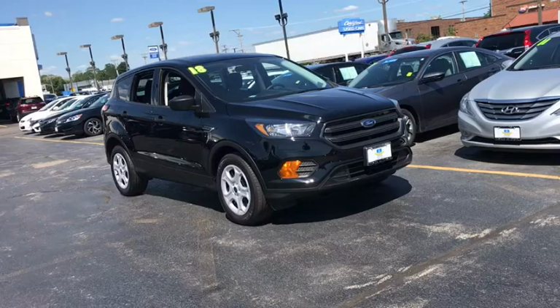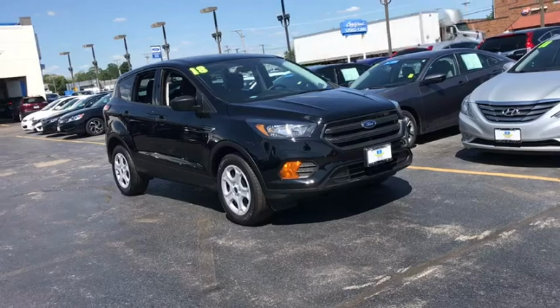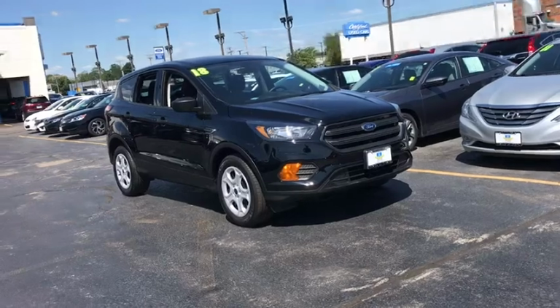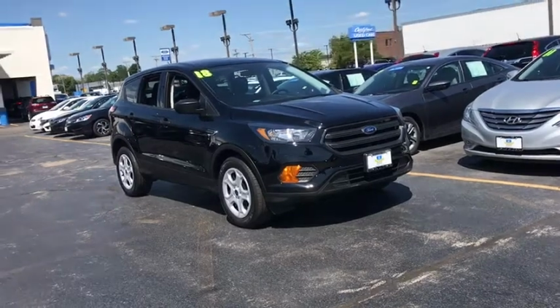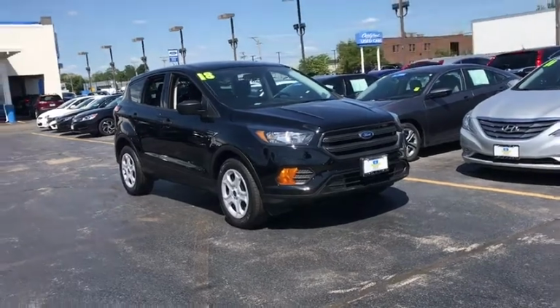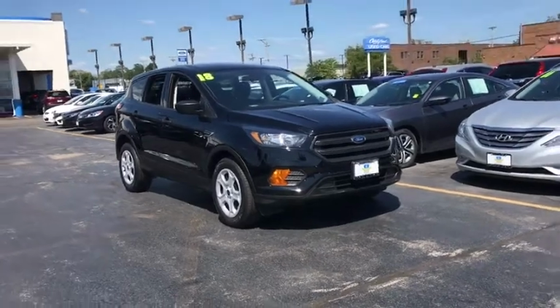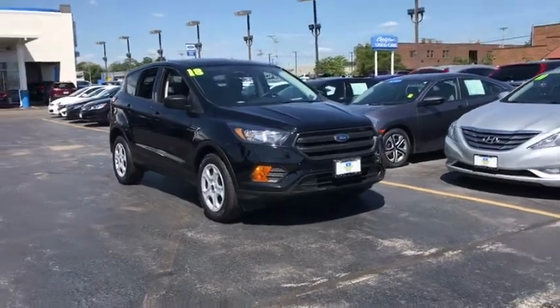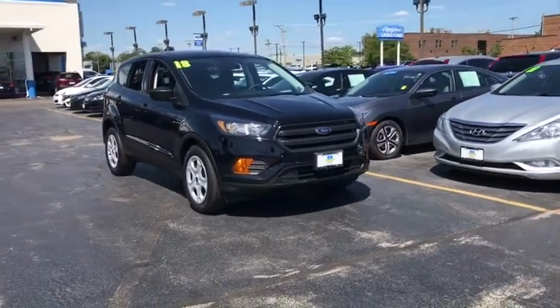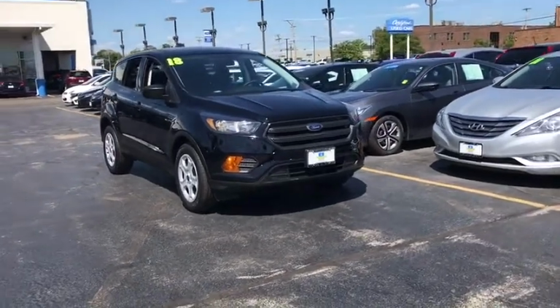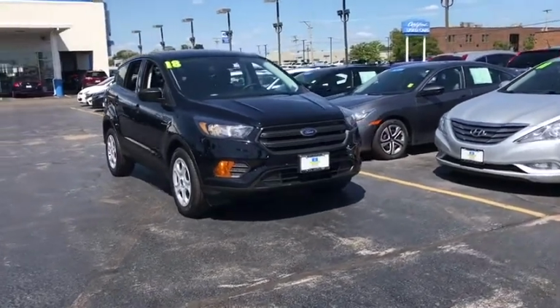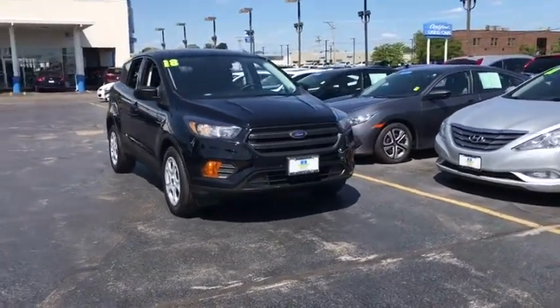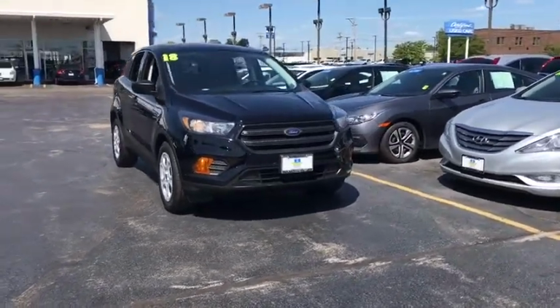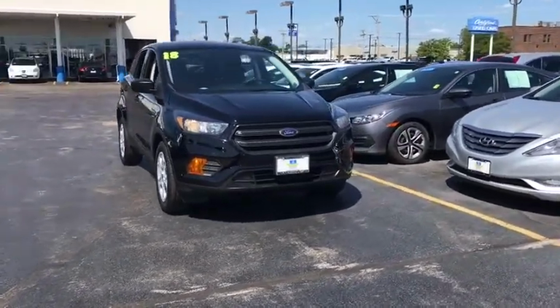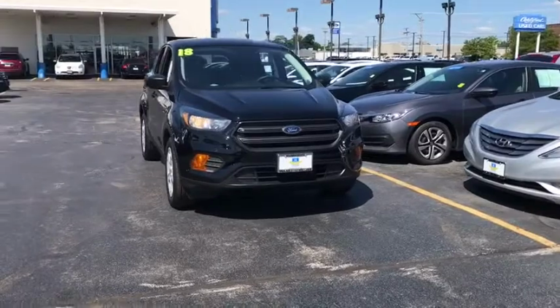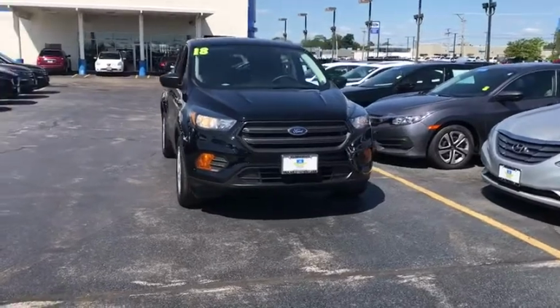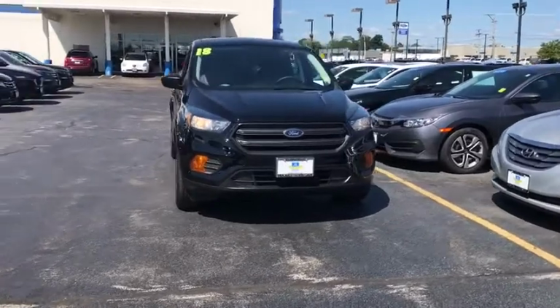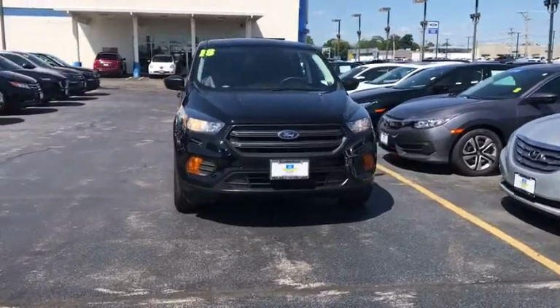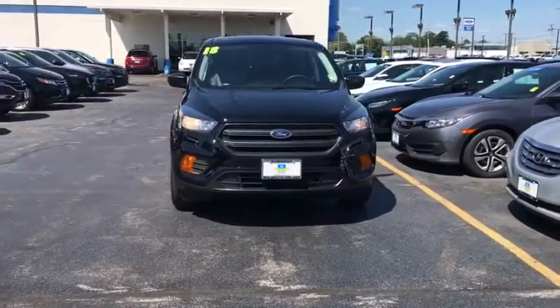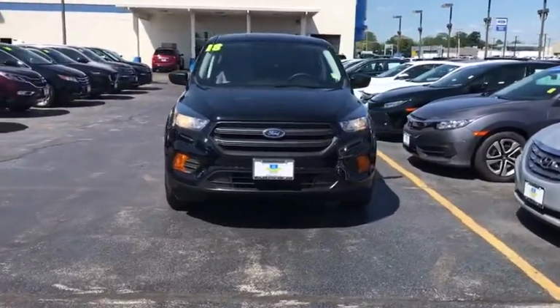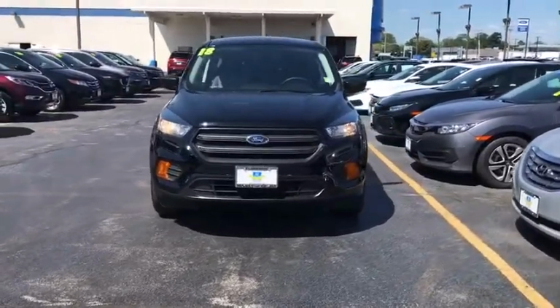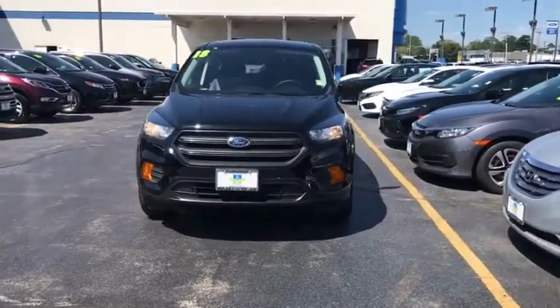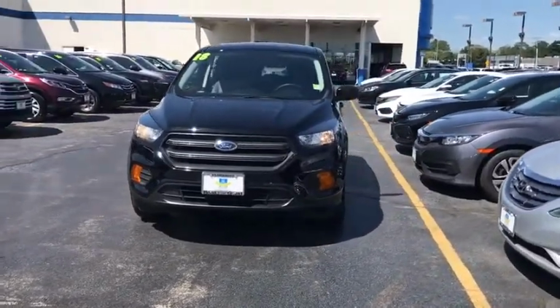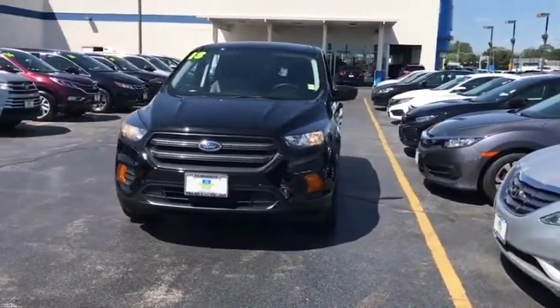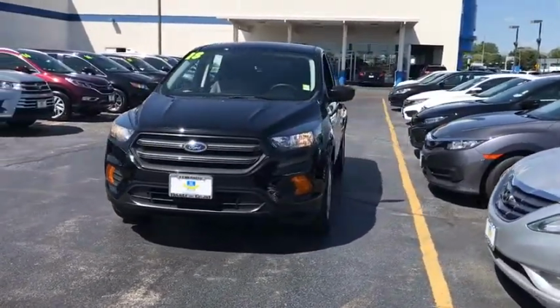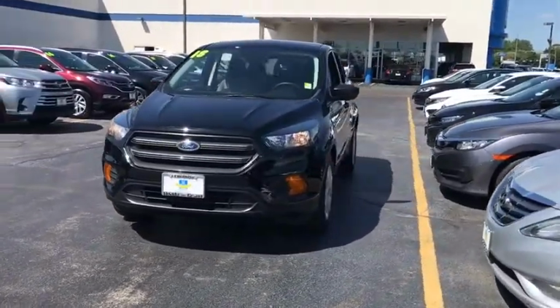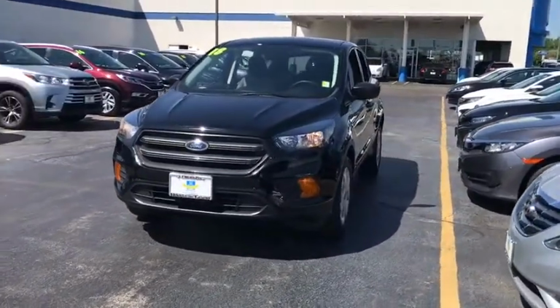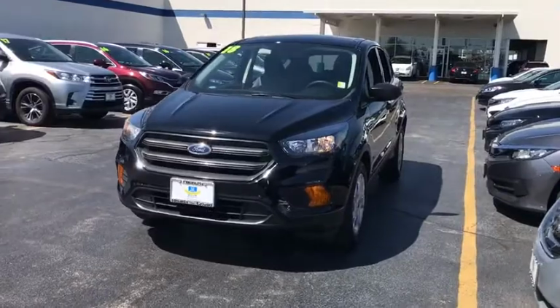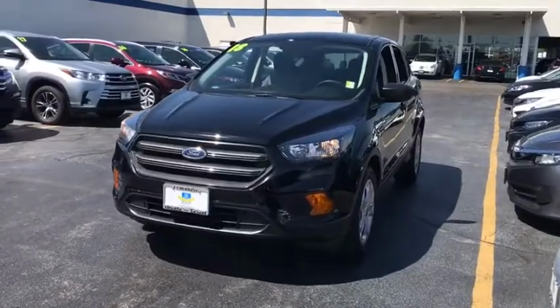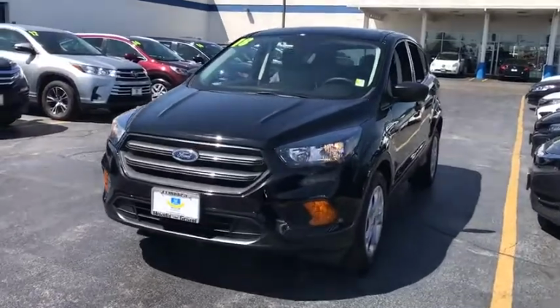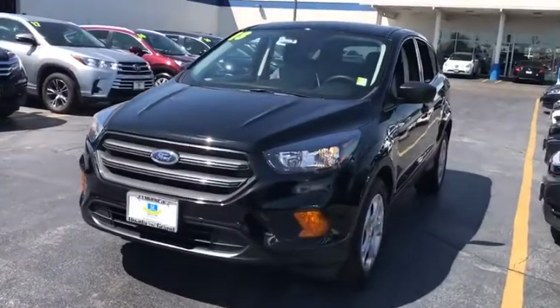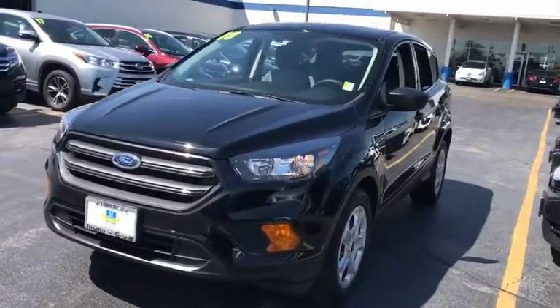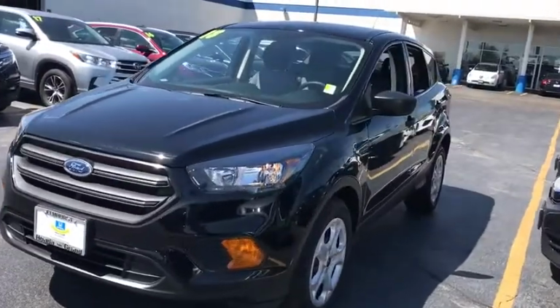Make a great choice today with the 2018 Escape. Gas engines flex, tow, sip, and go with Ford Escape. This vehicle has less than 6,000 miles.